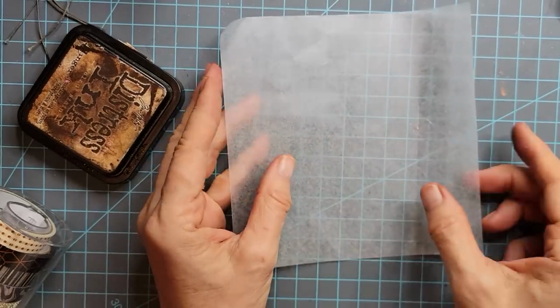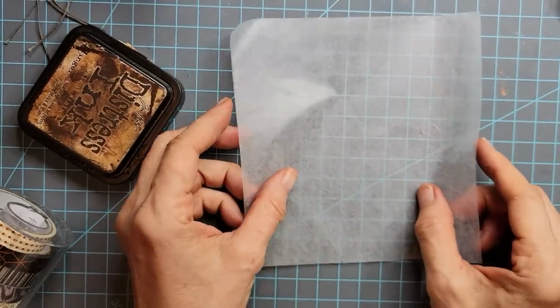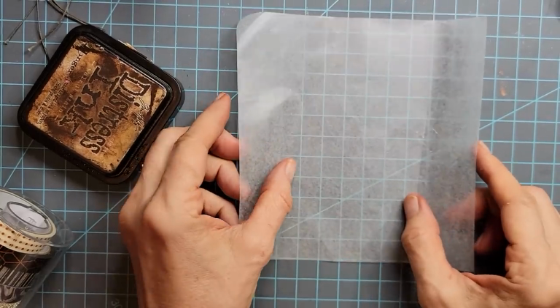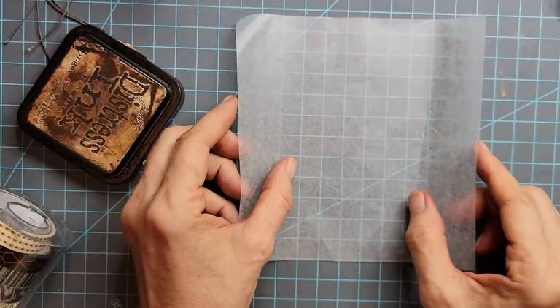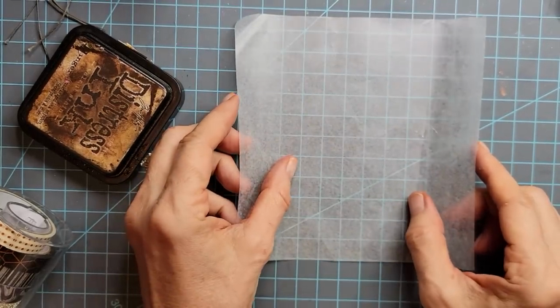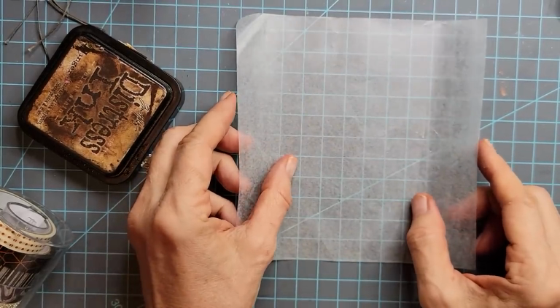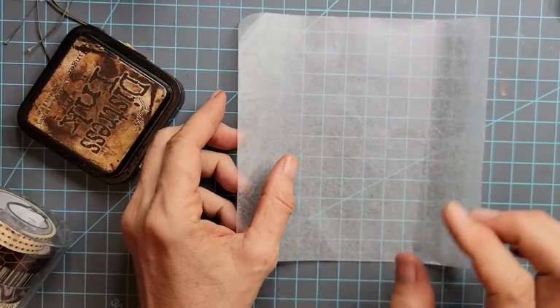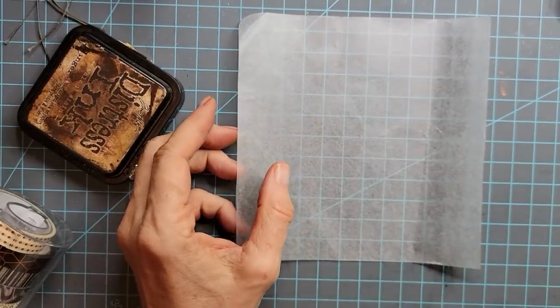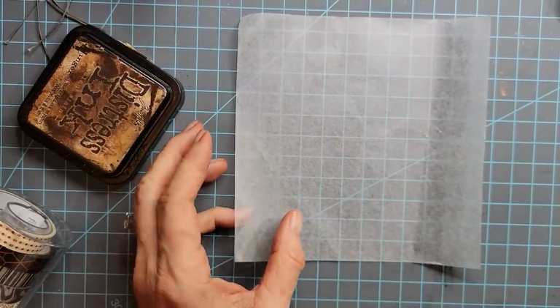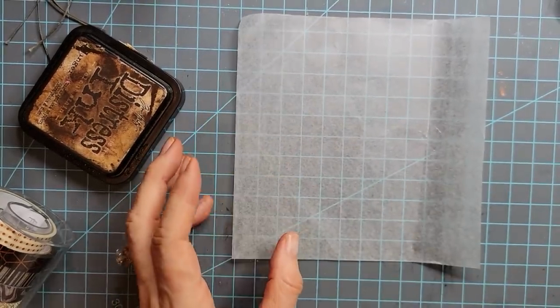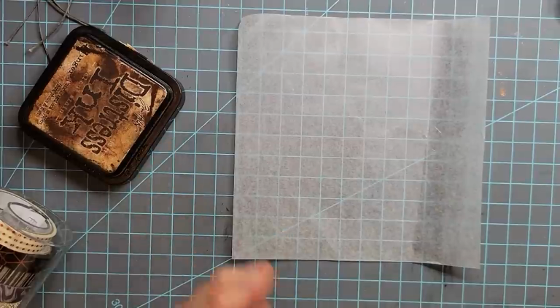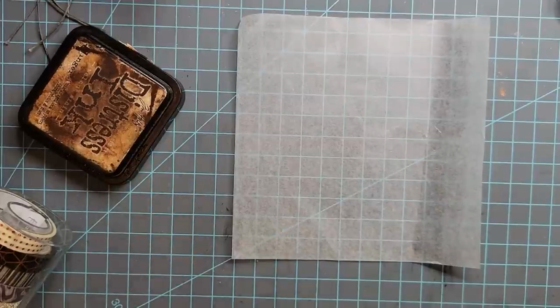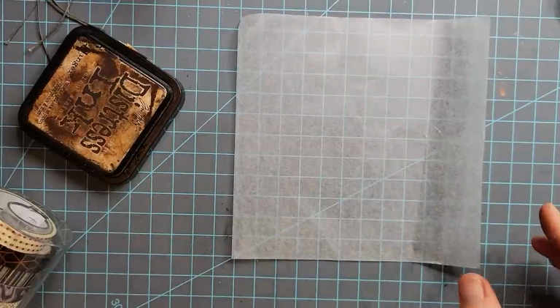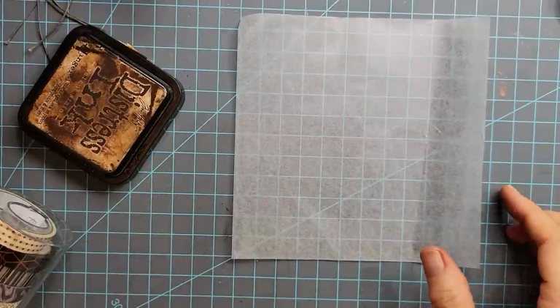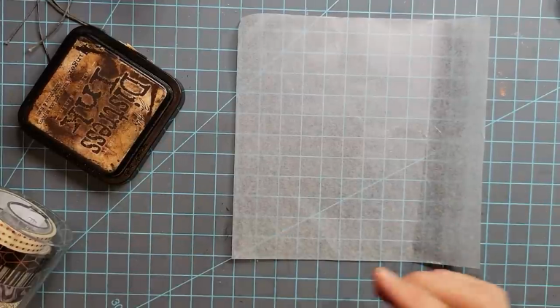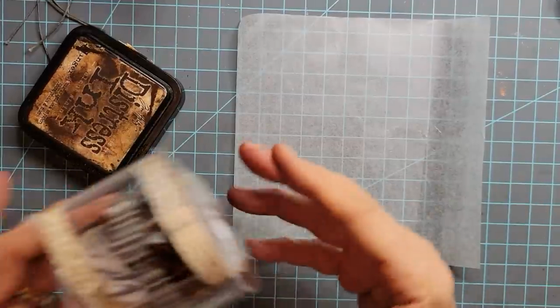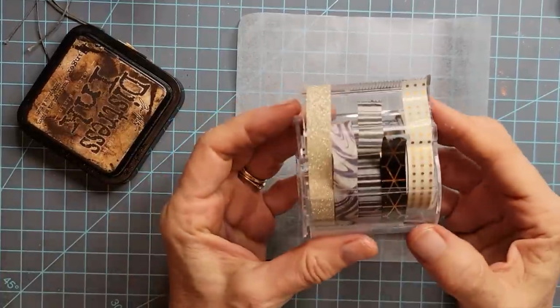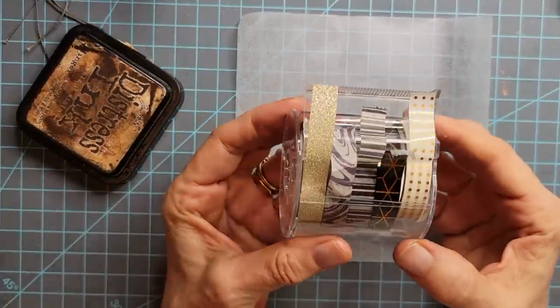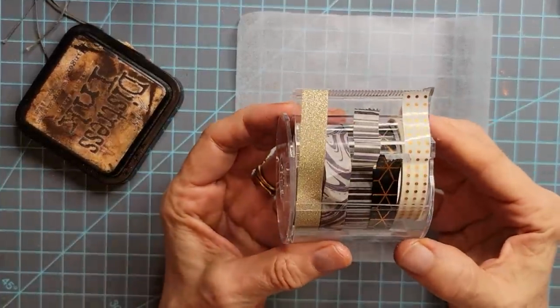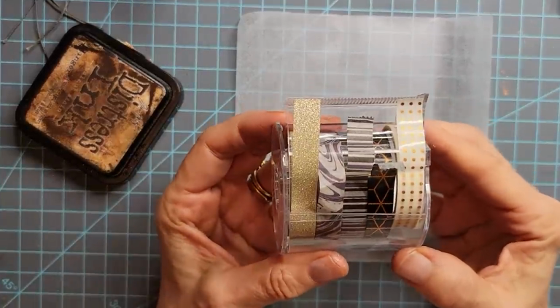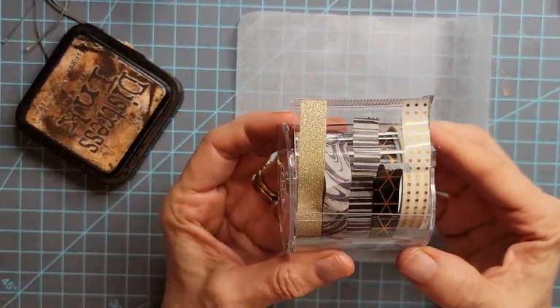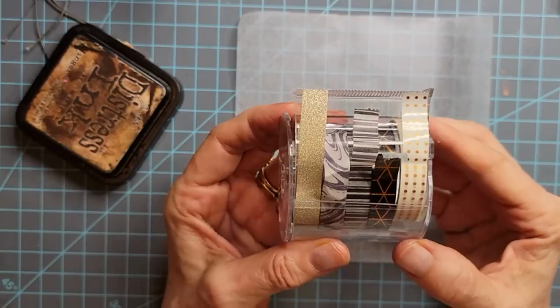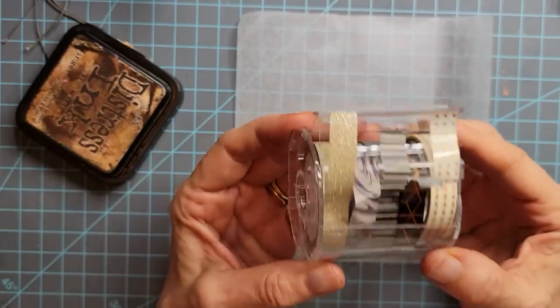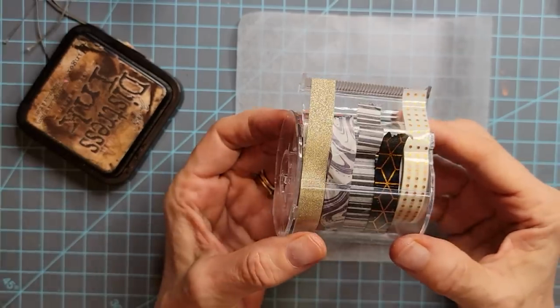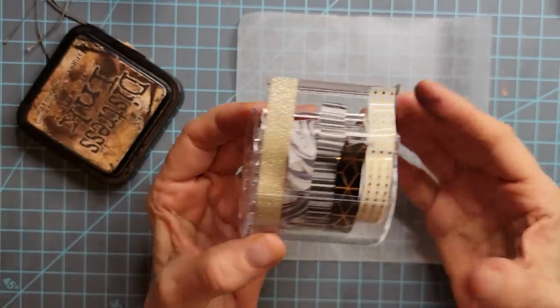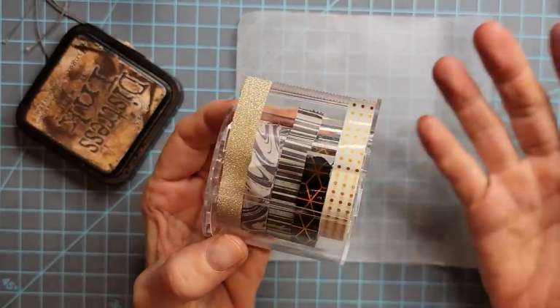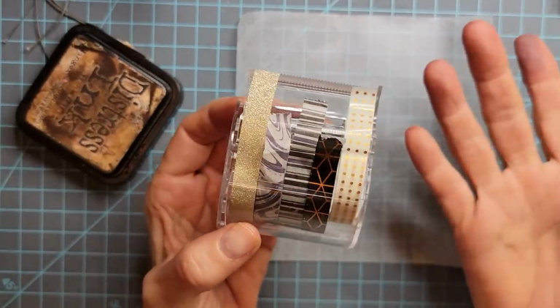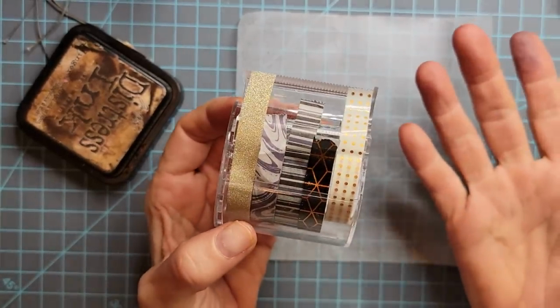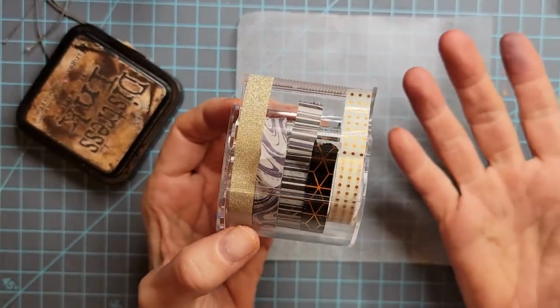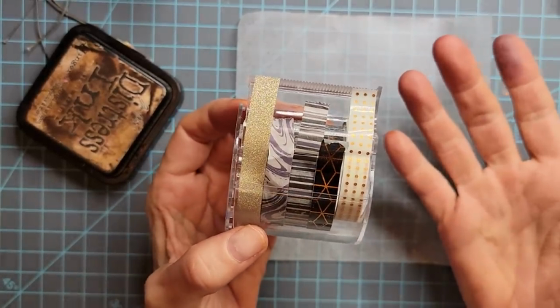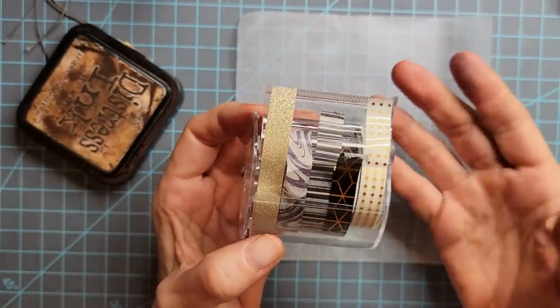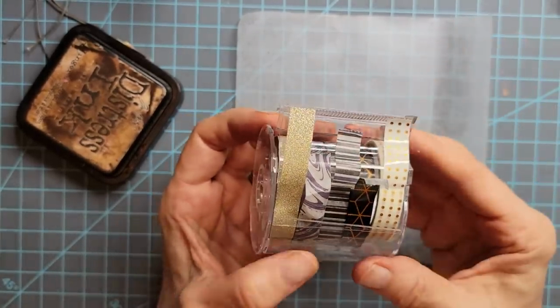I'm going to start with our basic tube design. Now there's a couple of things you can do. I originally wanted to seal my tube with washi tape, but I found that my washi tape wasn't sticking as well as I wanted to.